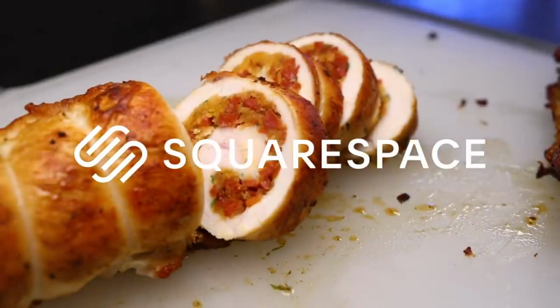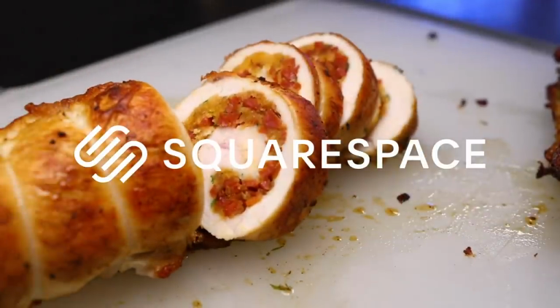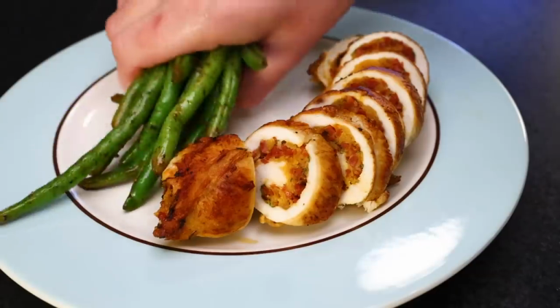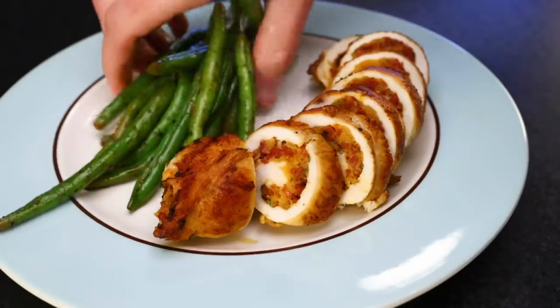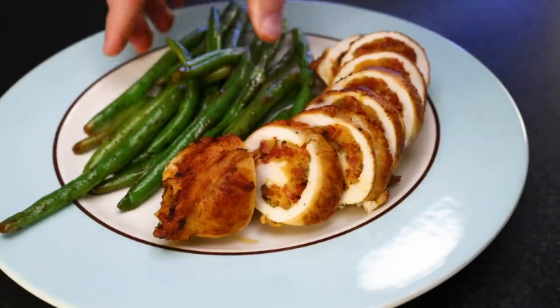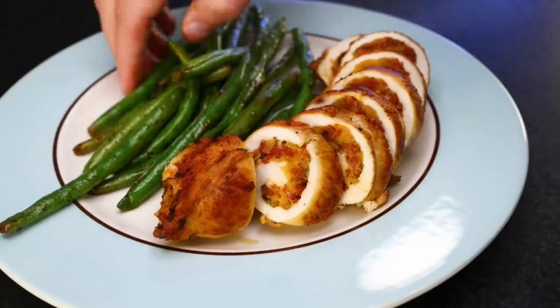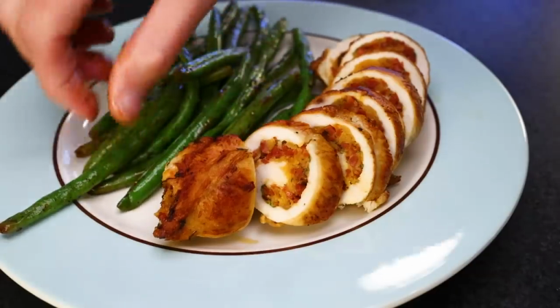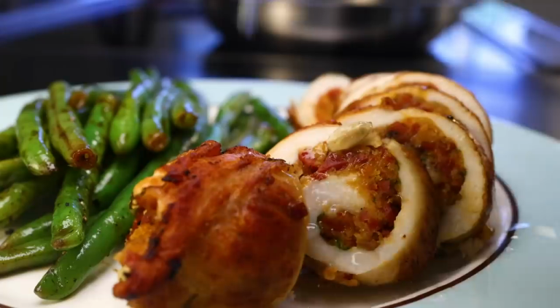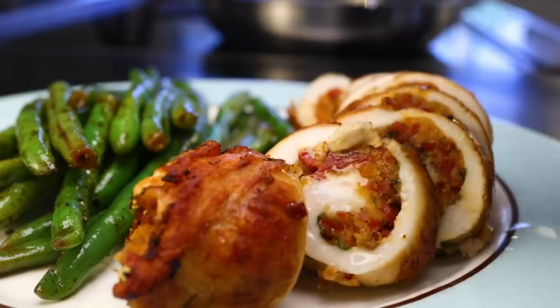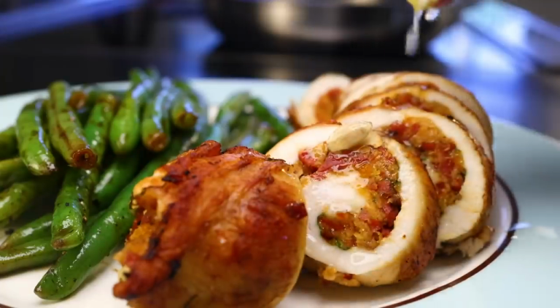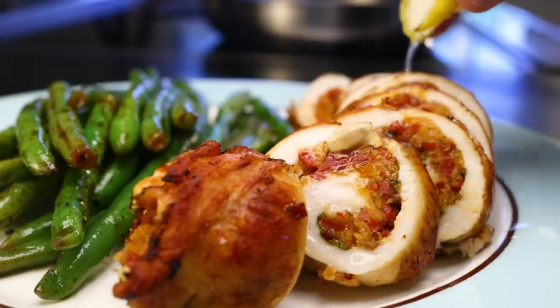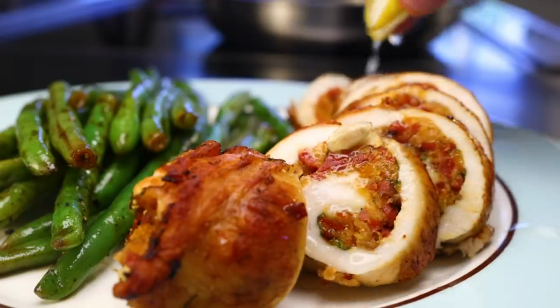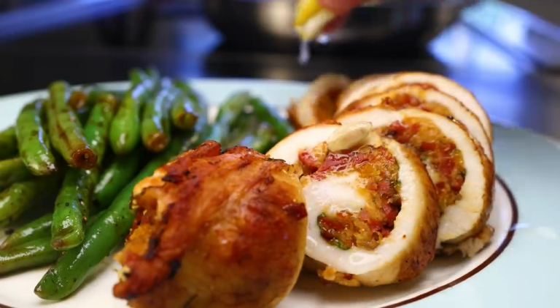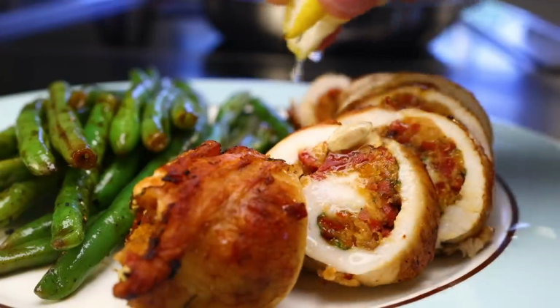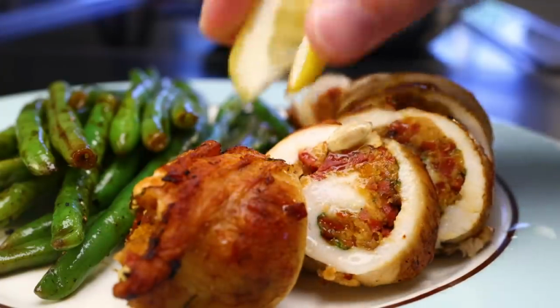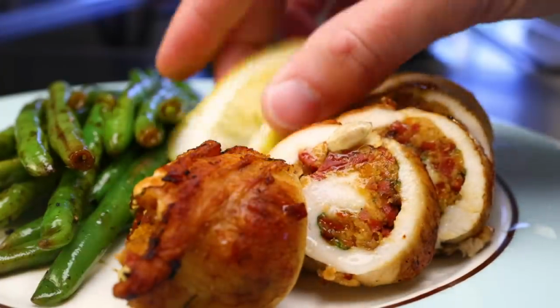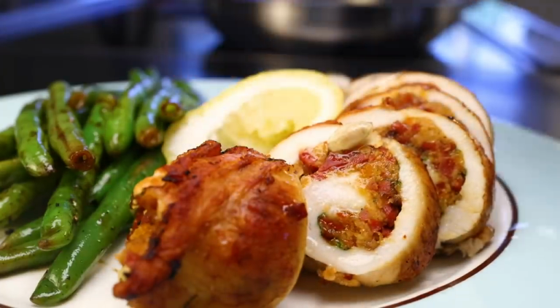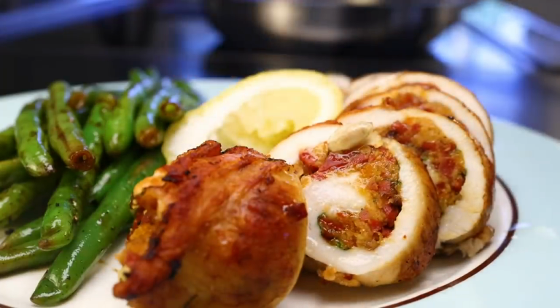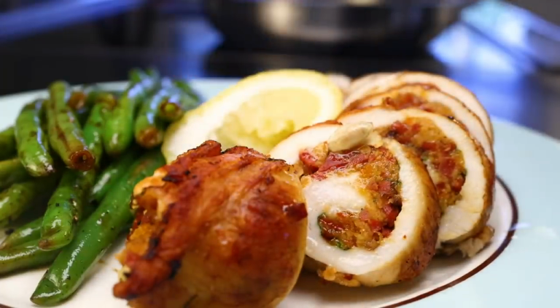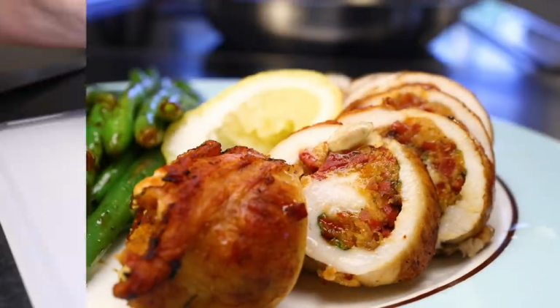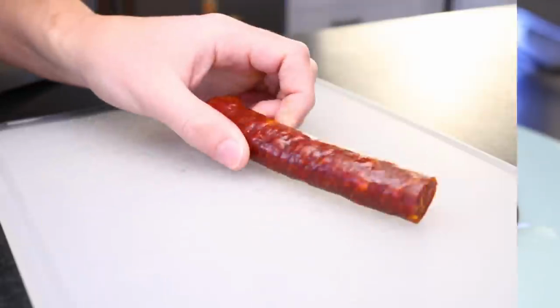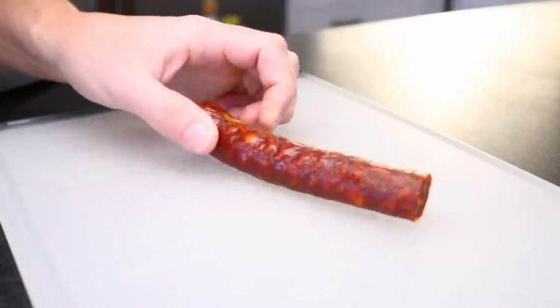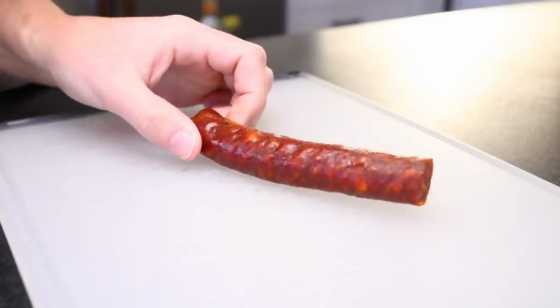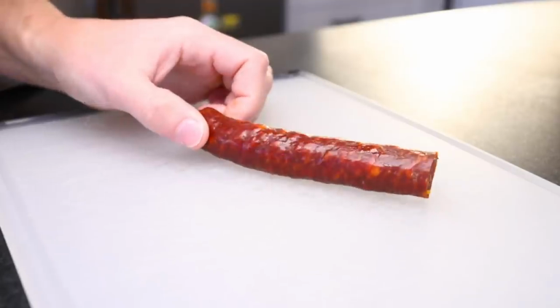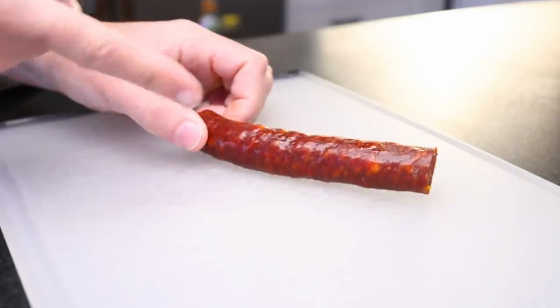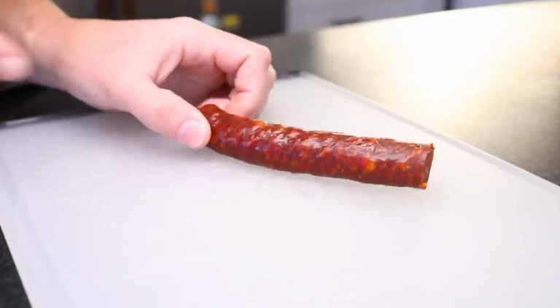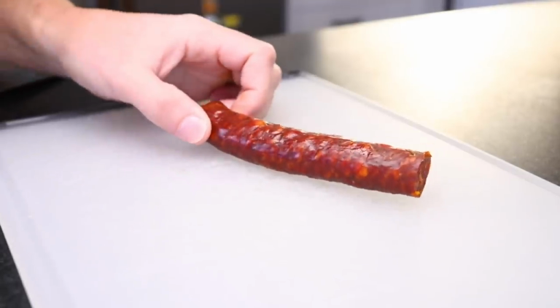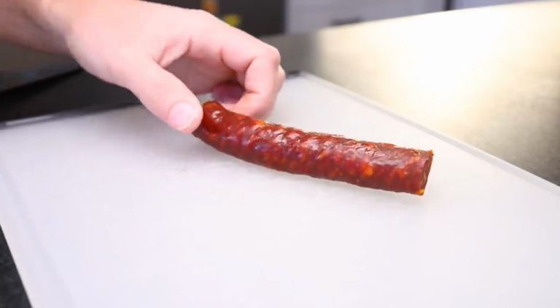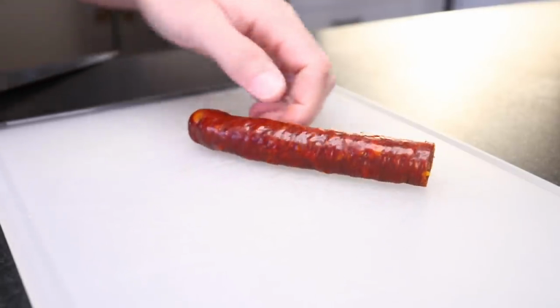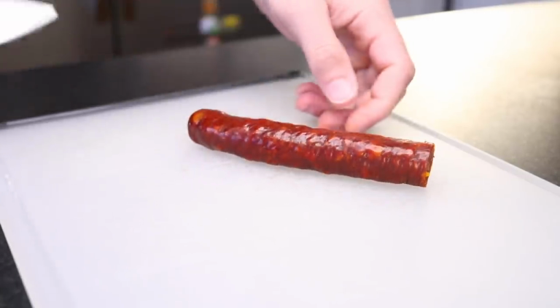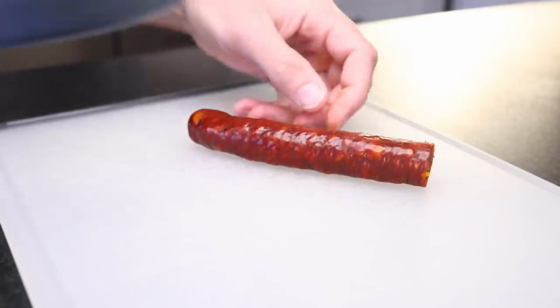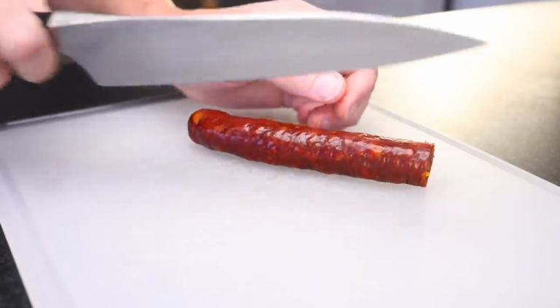This is a little bit of work, but it's a fun way to make chicken breast interesting again. Just make a quick stuffing and roll it up. I'm making two big portions, and I'm starting with a 50-gram chunk of dry chorizo.